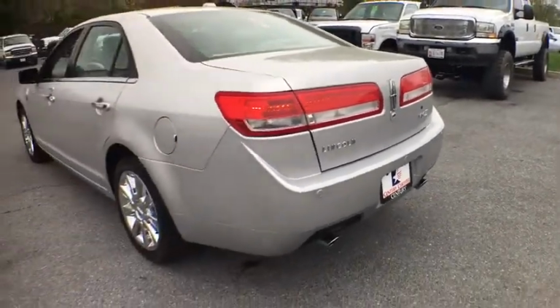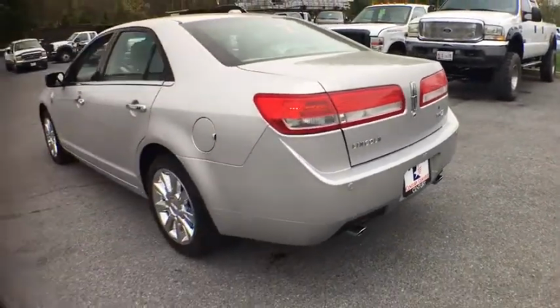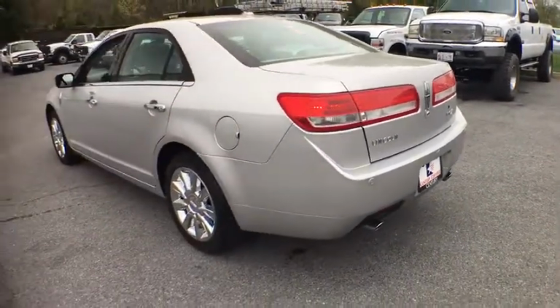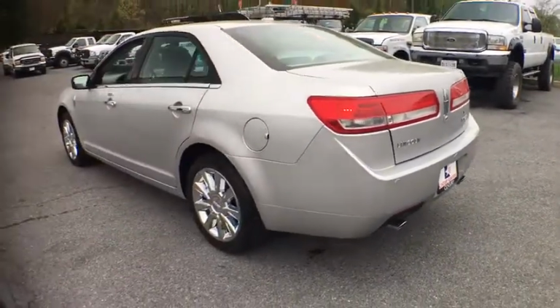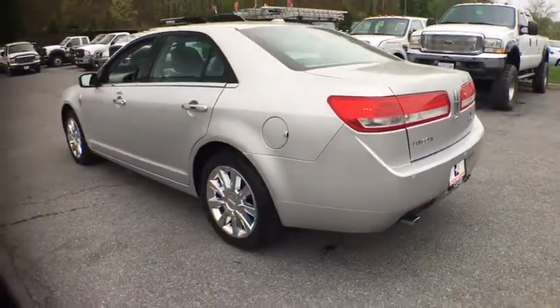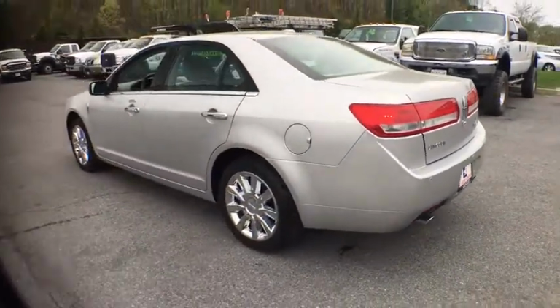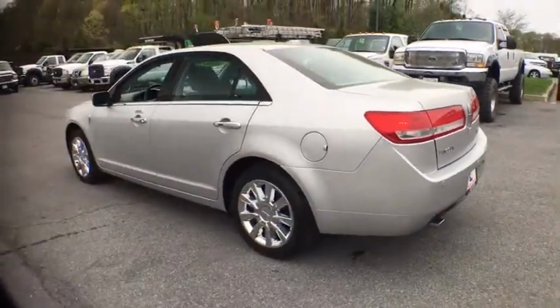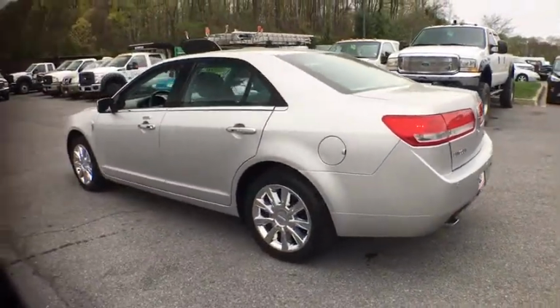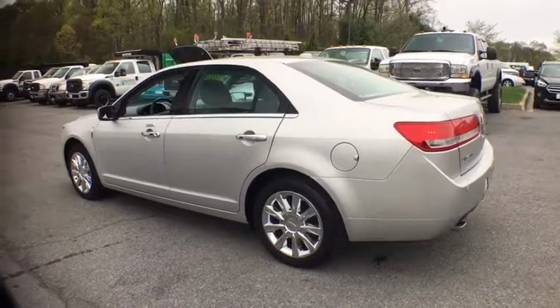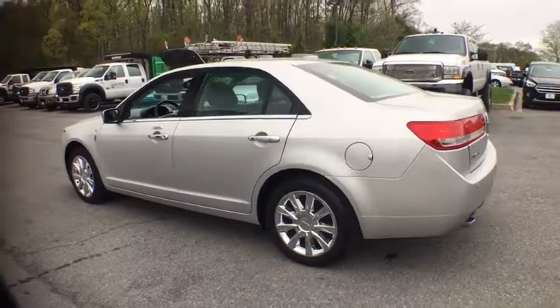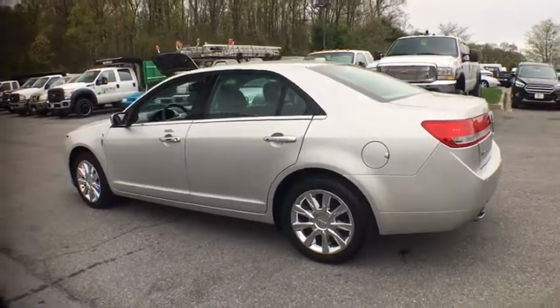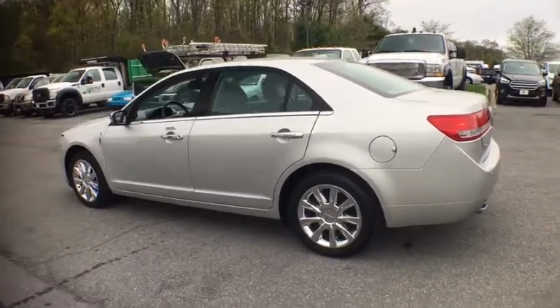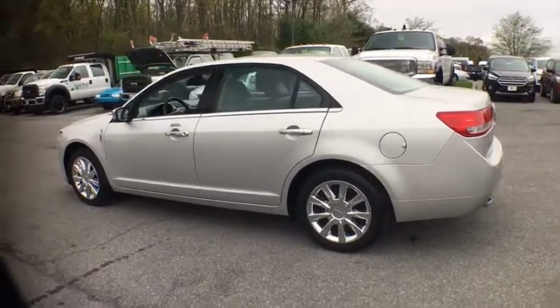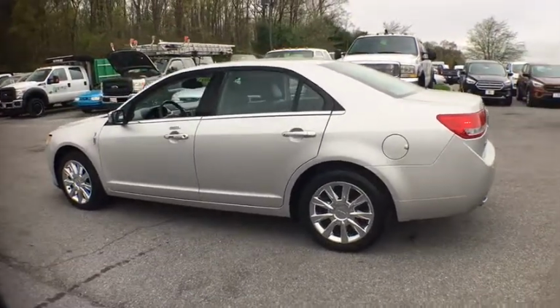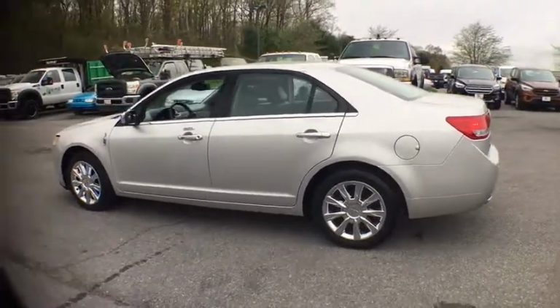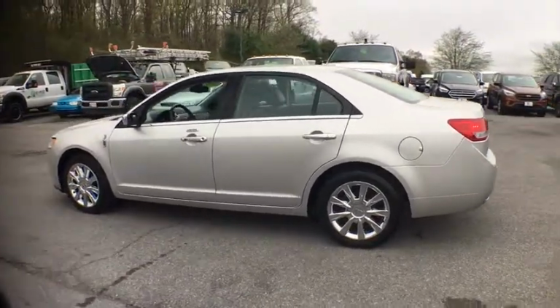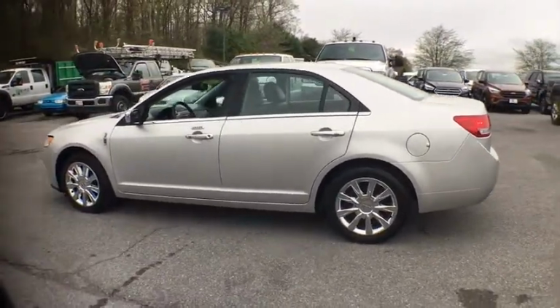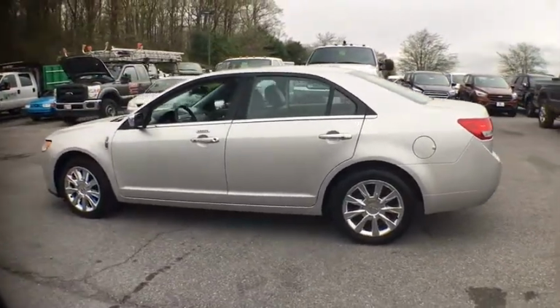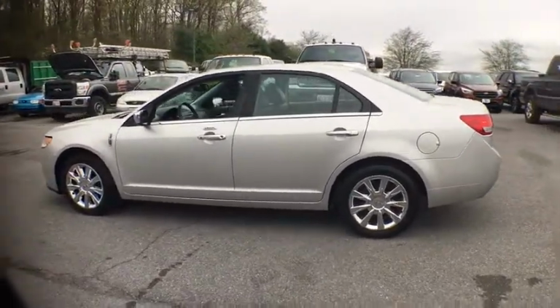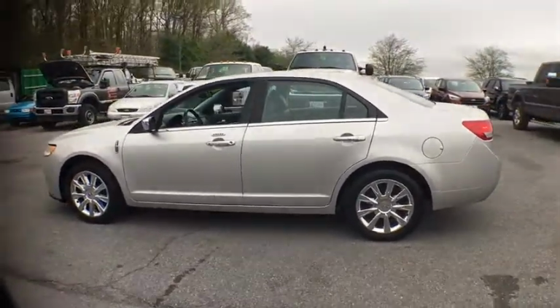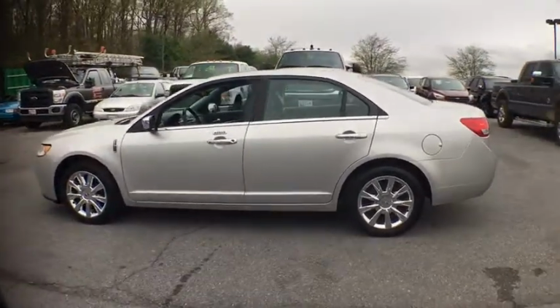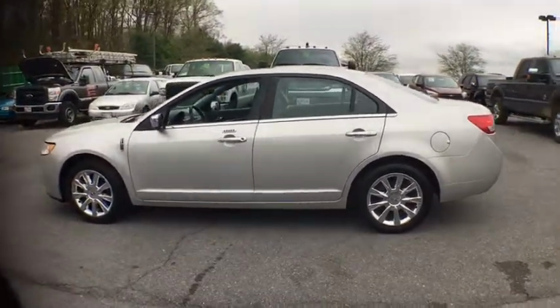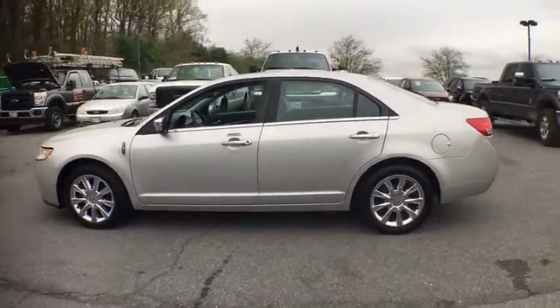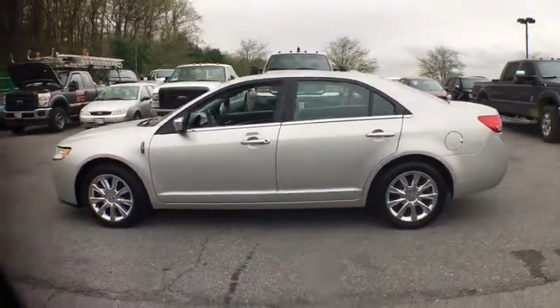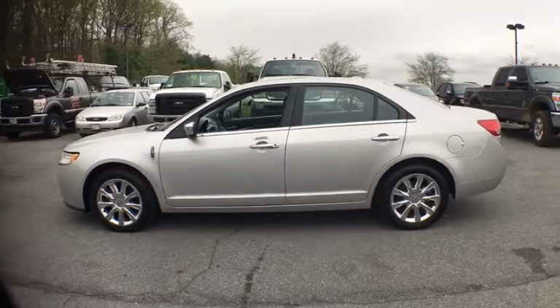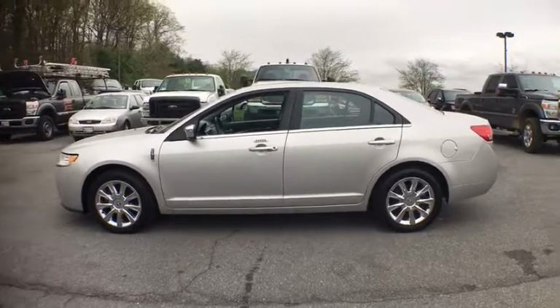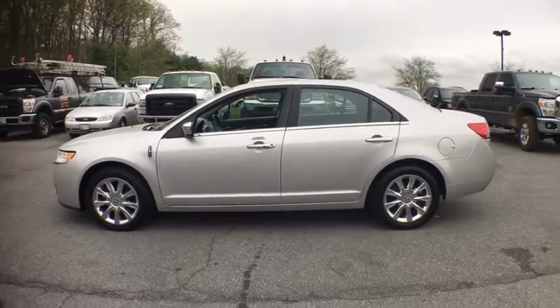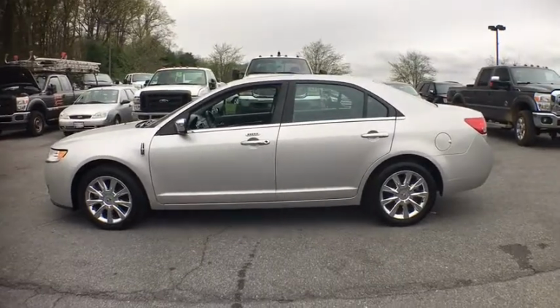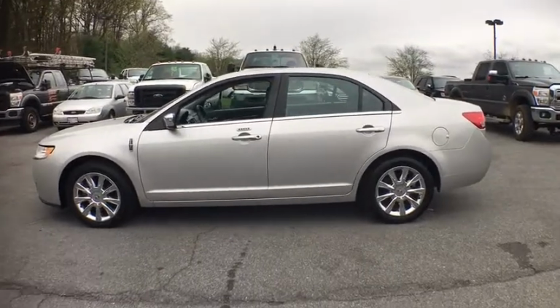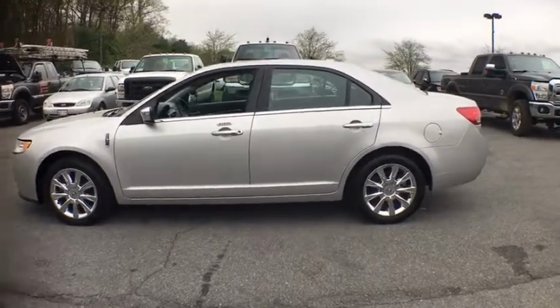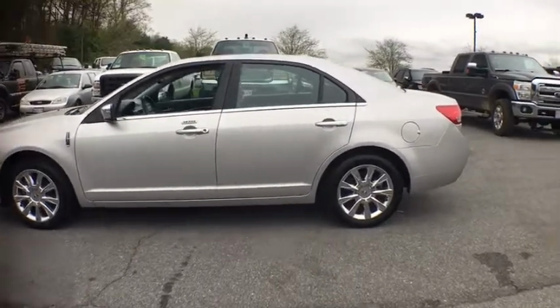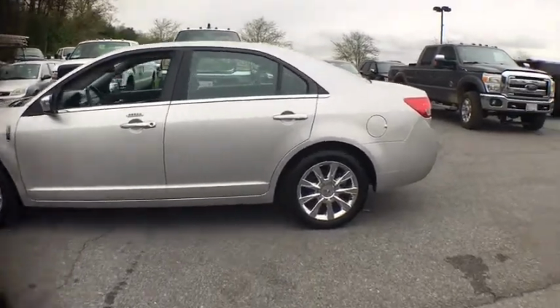Emergency trunk release, compact spare tire, vanity mirrors, four-piece floor mat set. Take this vehicle for a spin and see why so many shoppers are now proud owners.